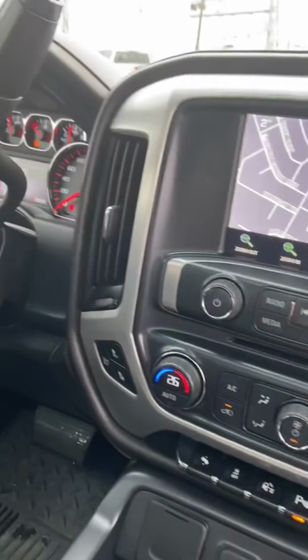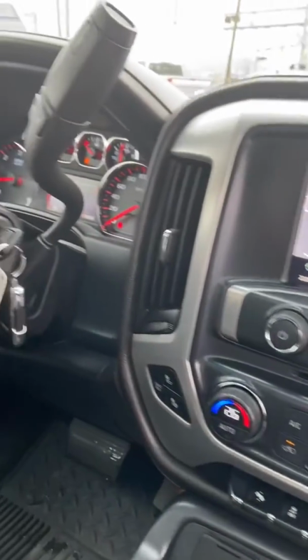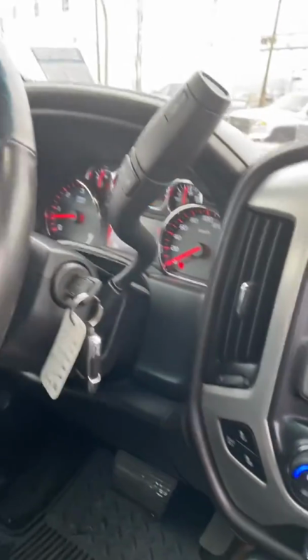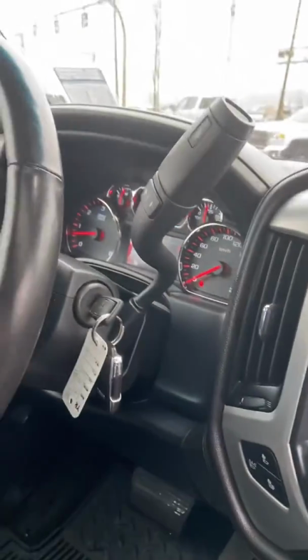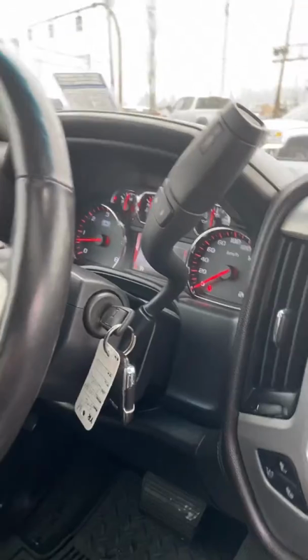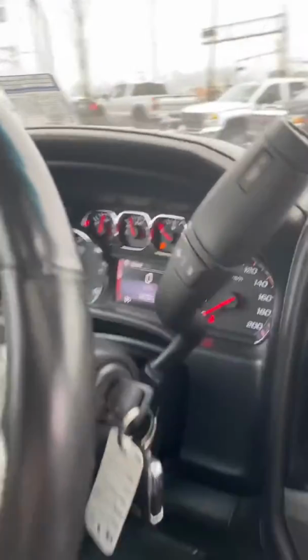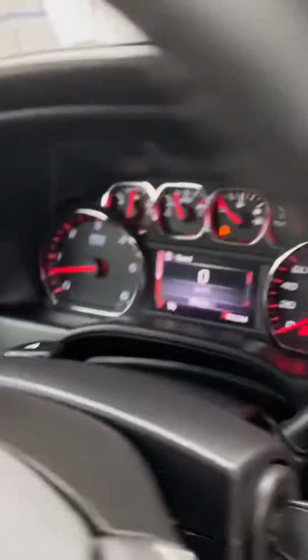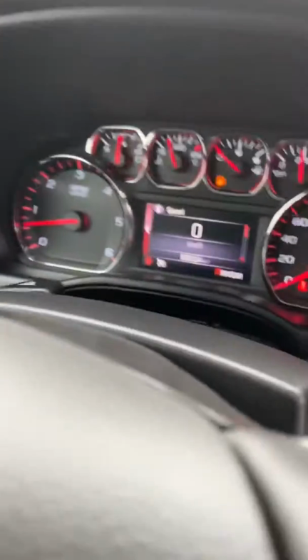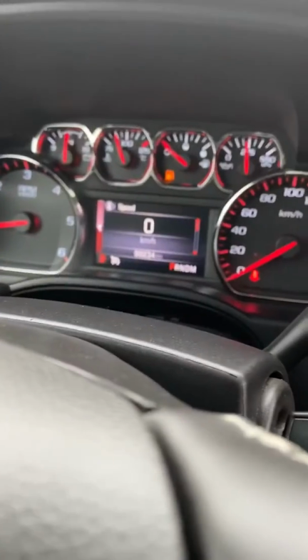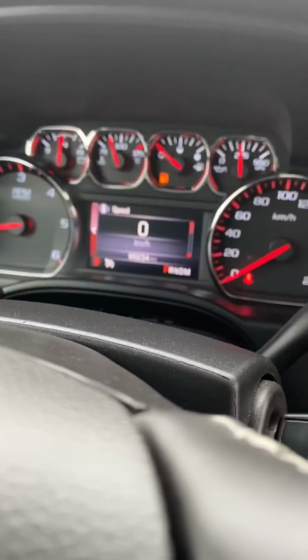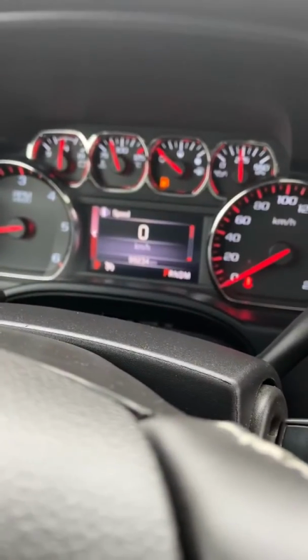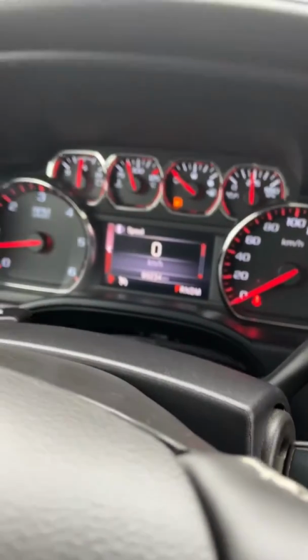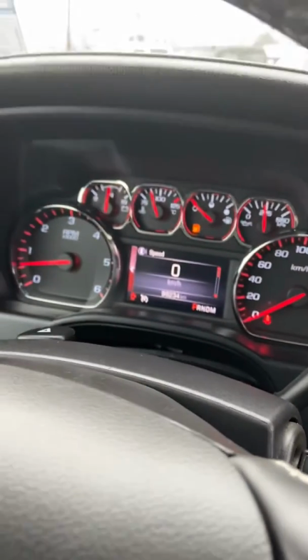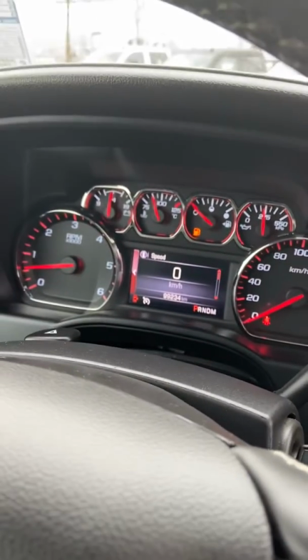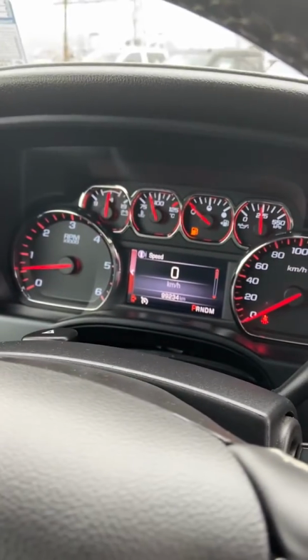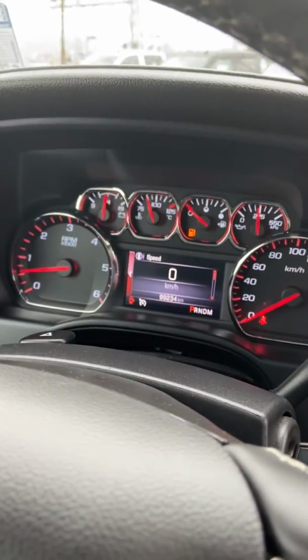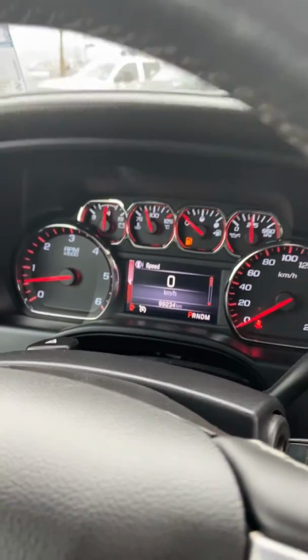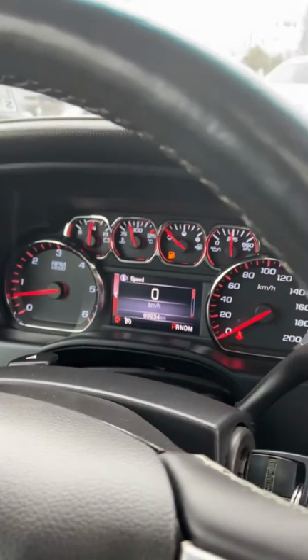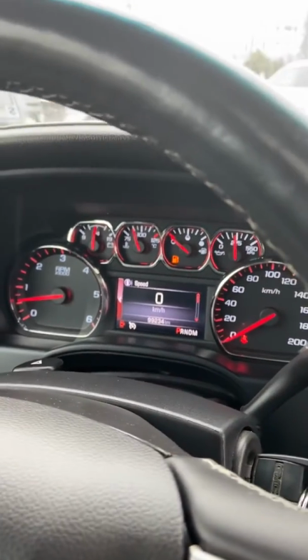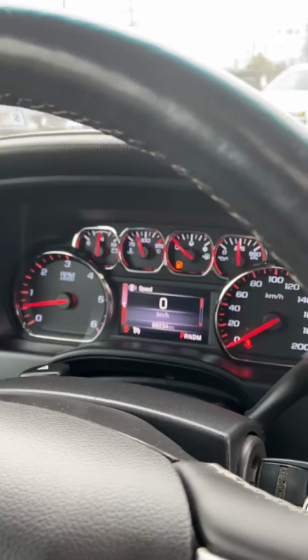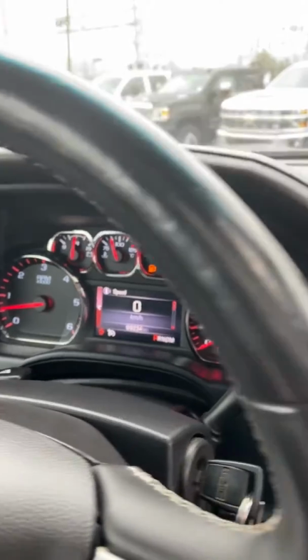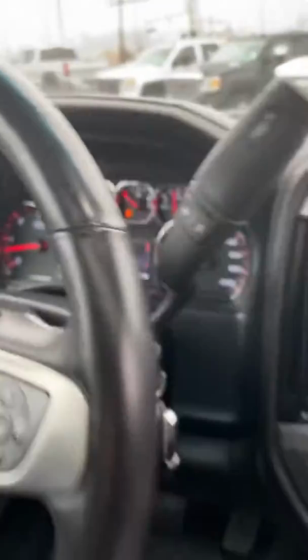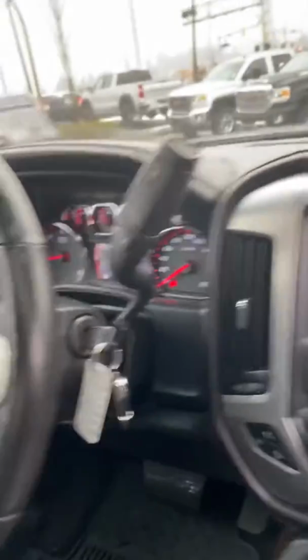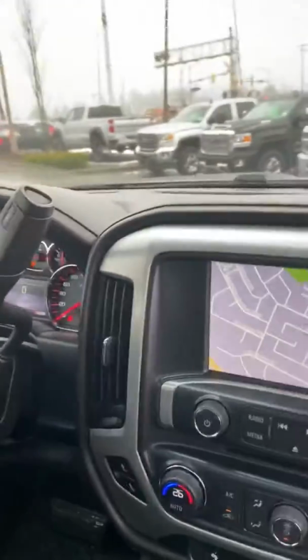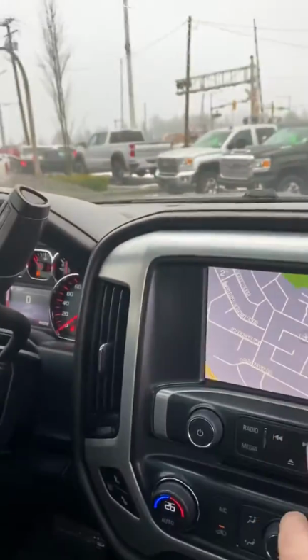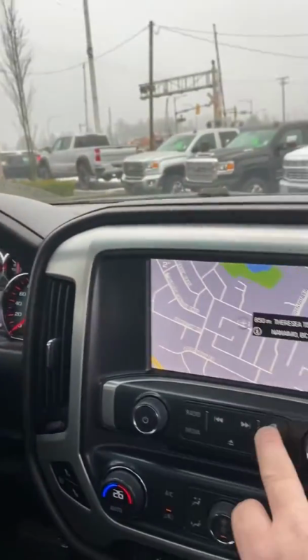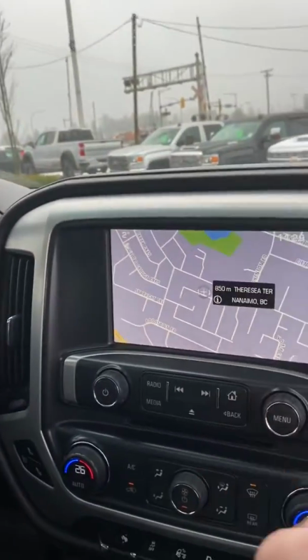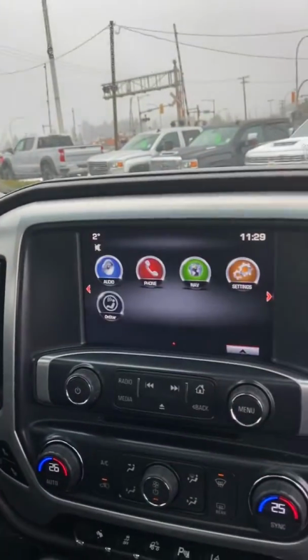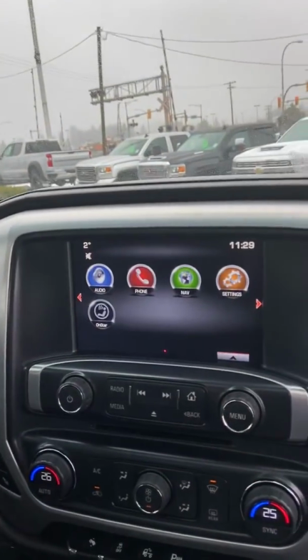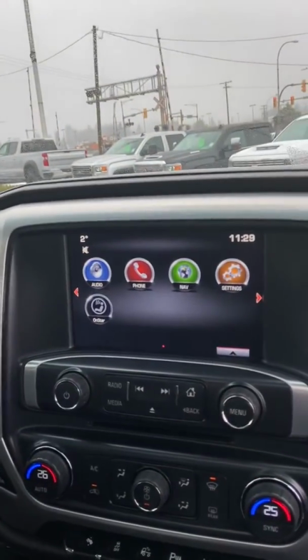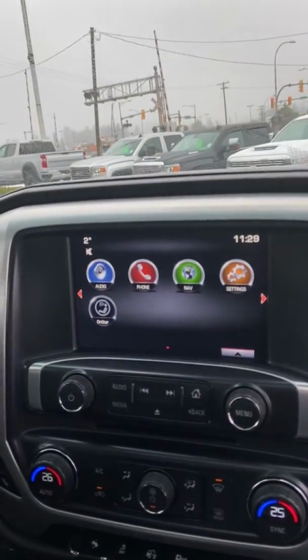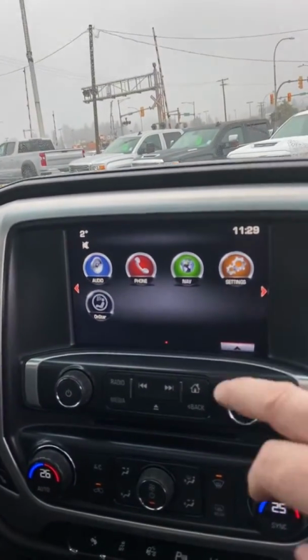99,234 kilometers on the odometer. Truck's in real nice shape for the mileage.